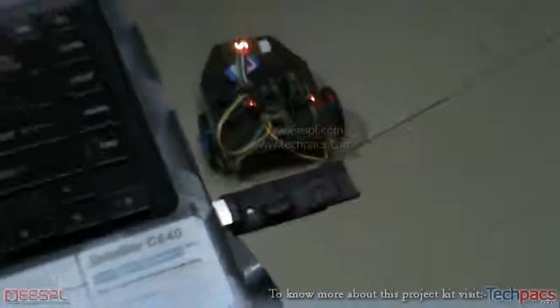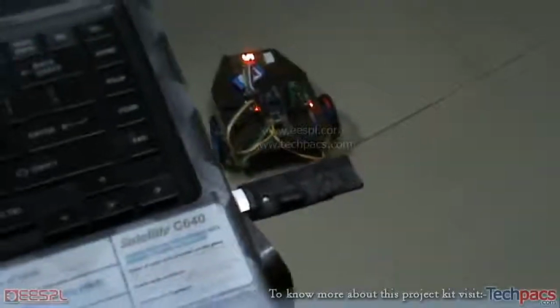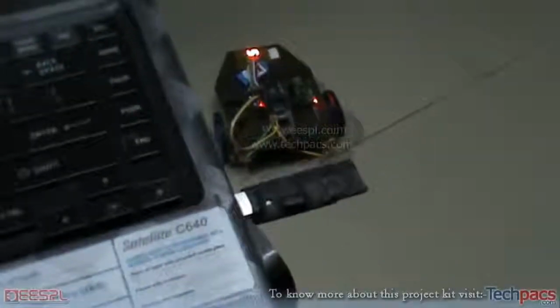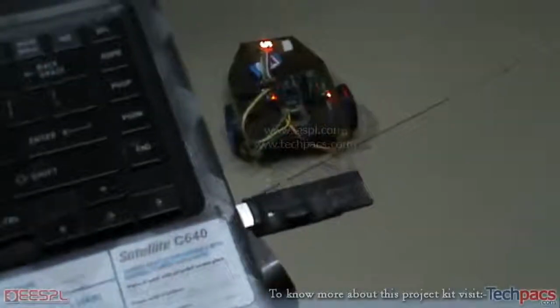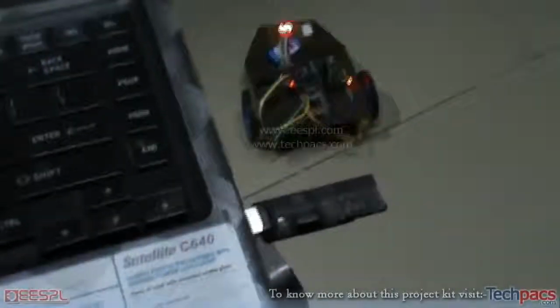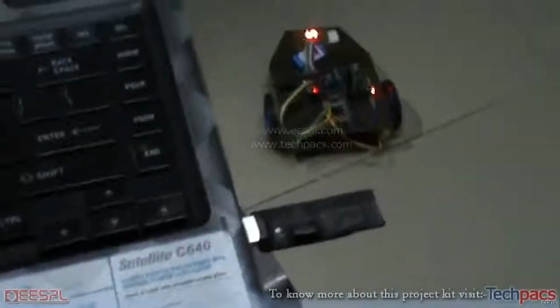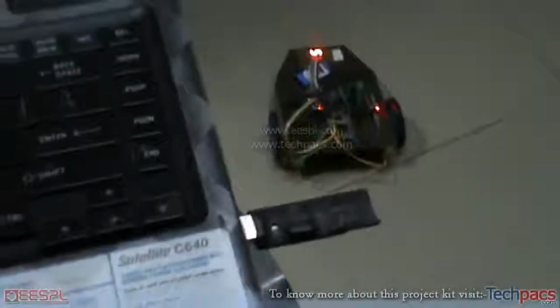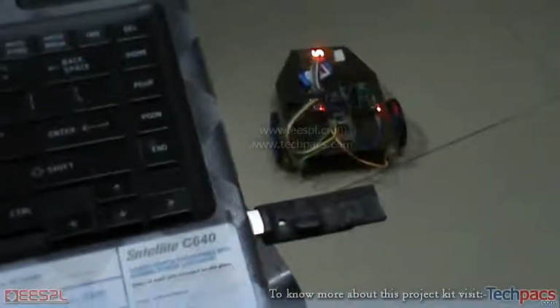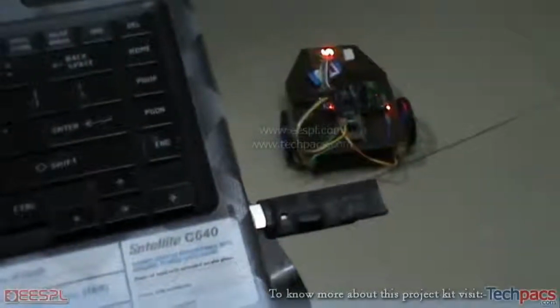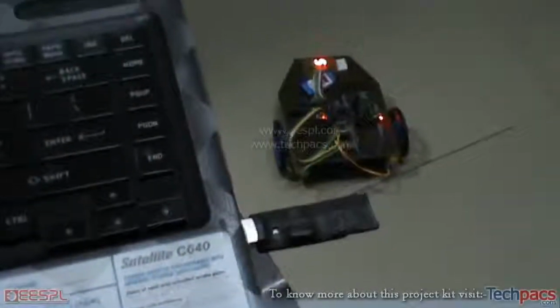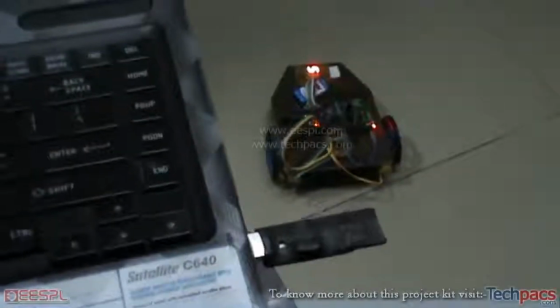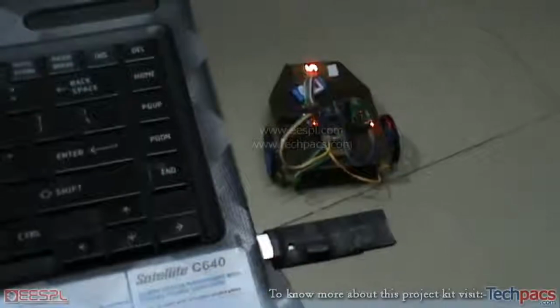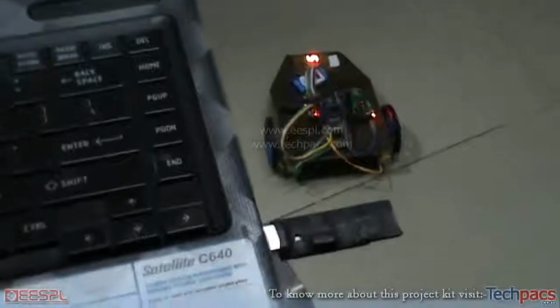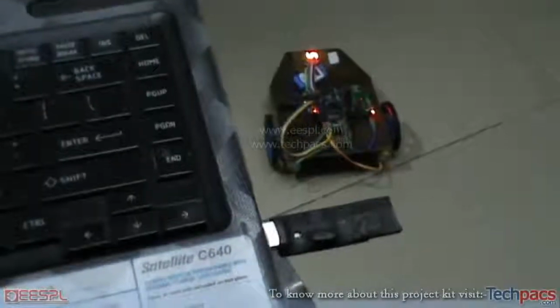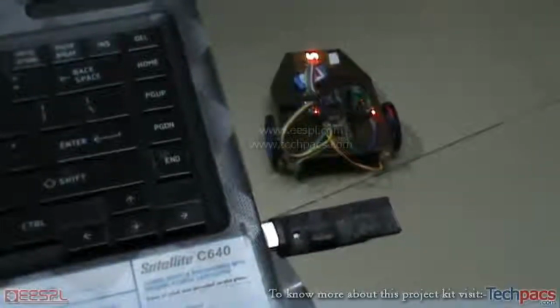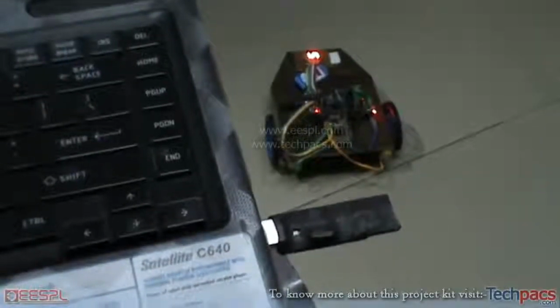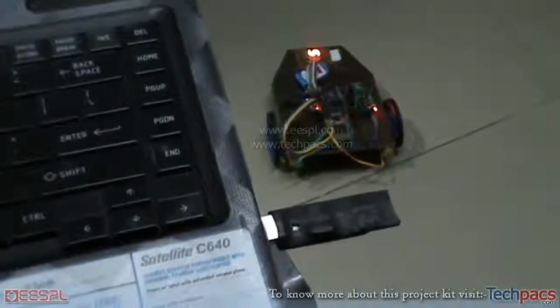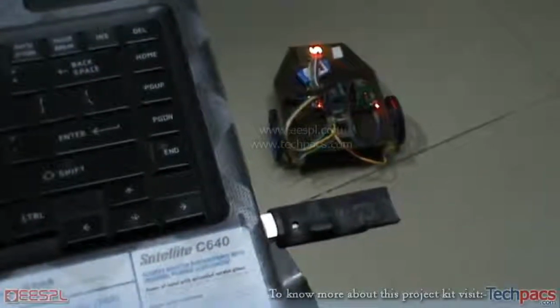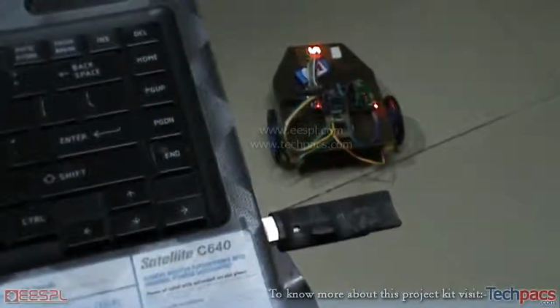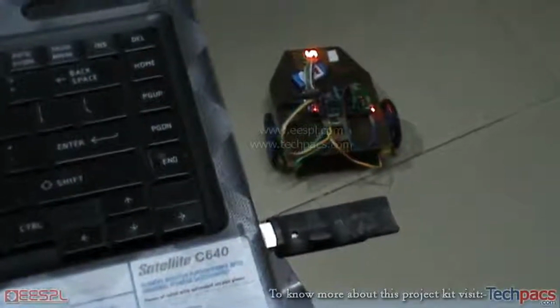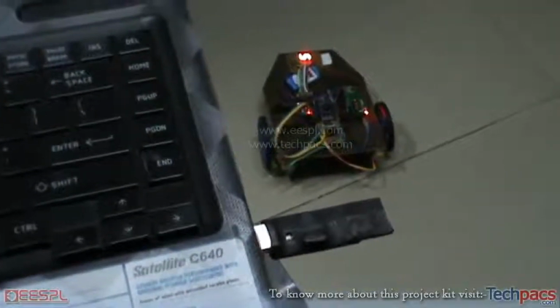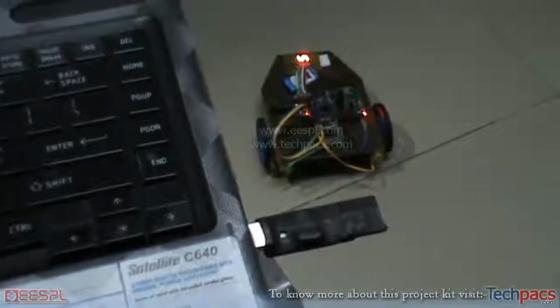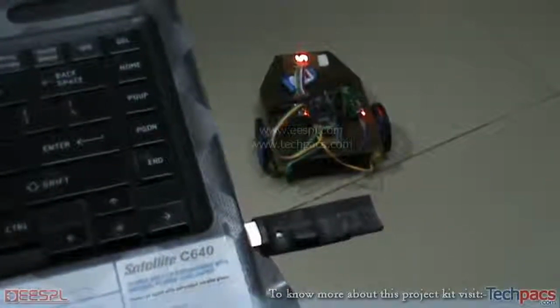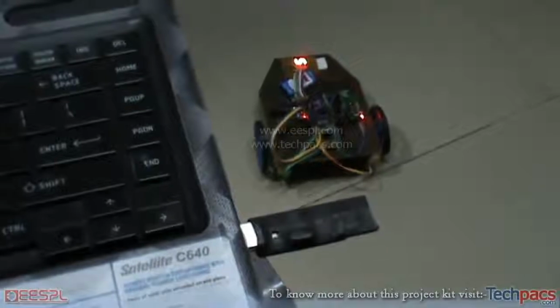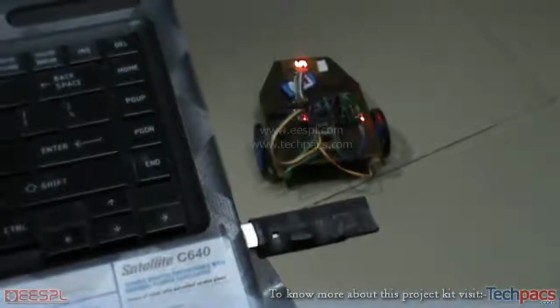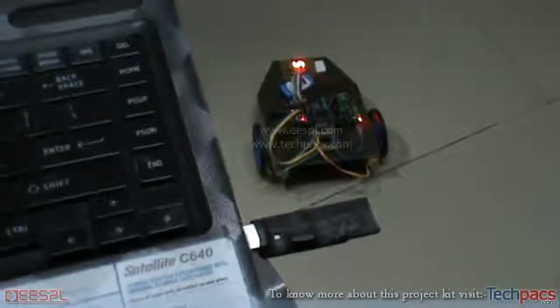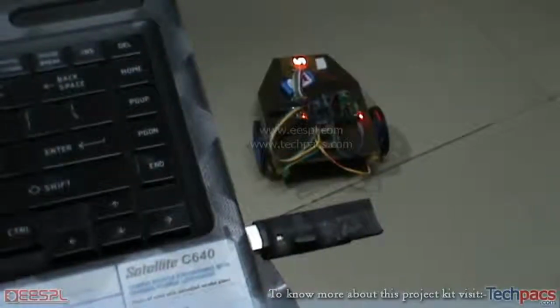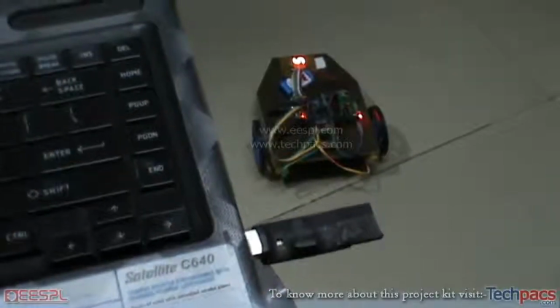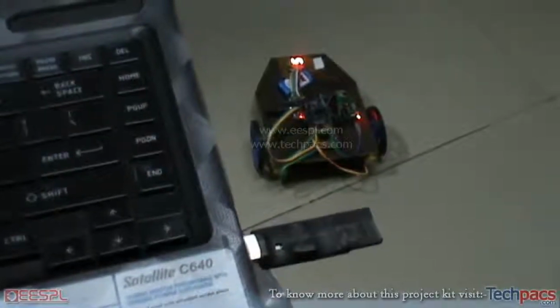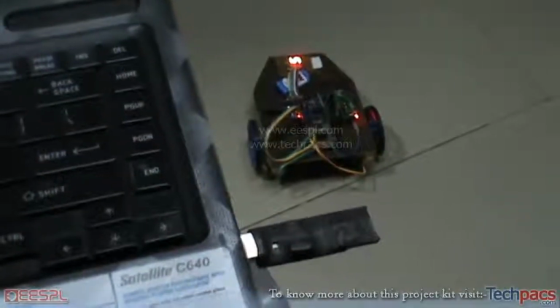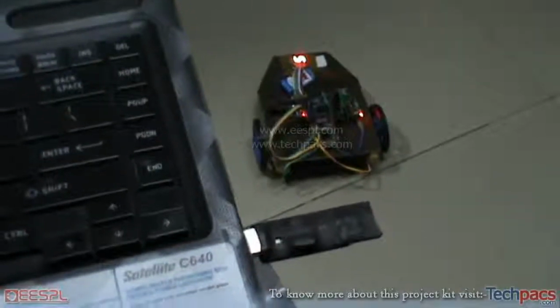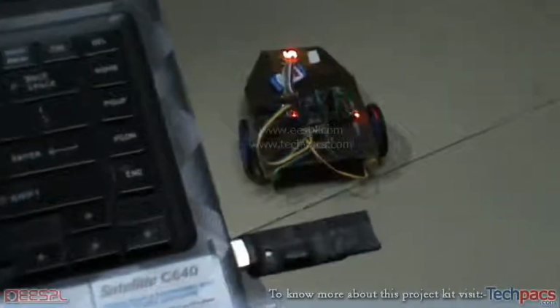Let us start demonstrating this project. There you can see the wireless transmitter connected to the USB port of my laptop. I am focusing the camera on the four keys — the up key, the down key, the left key, and the right key — that will be used to make this wireless robot move.